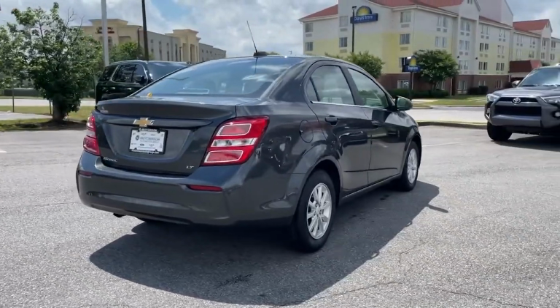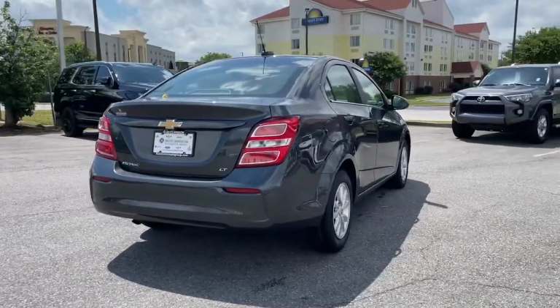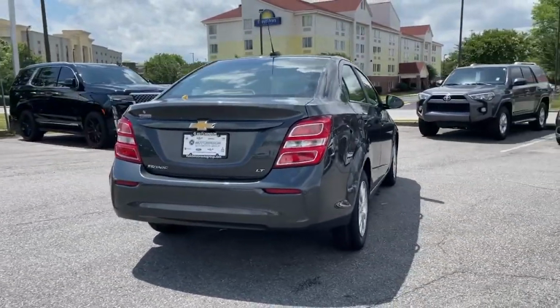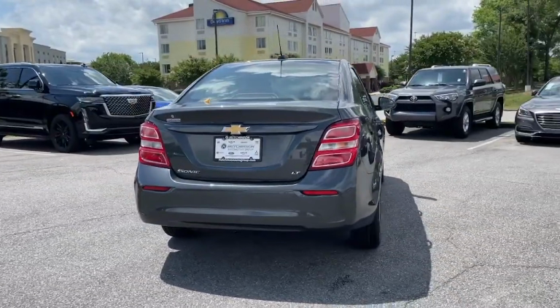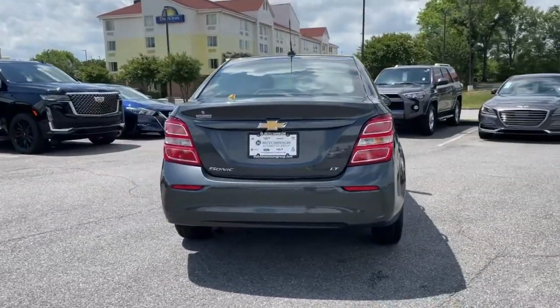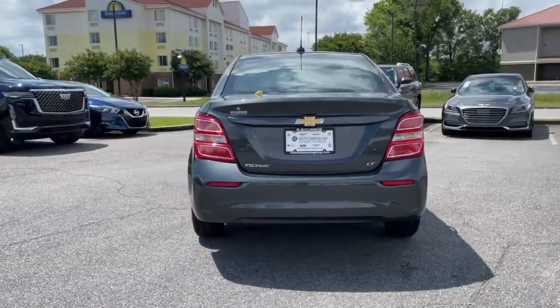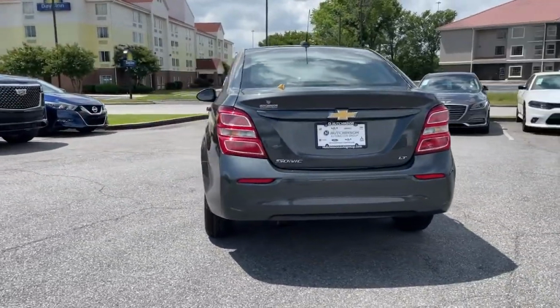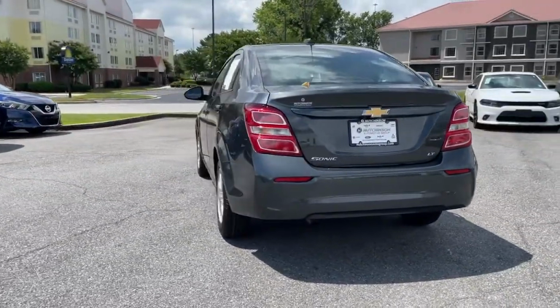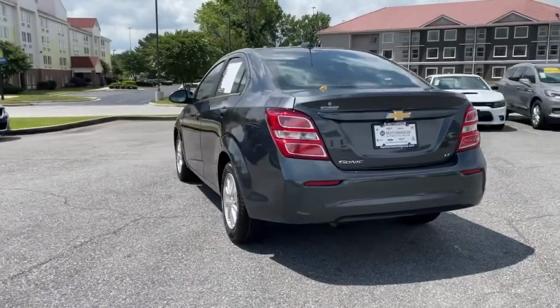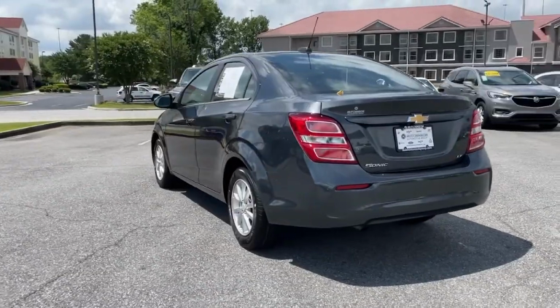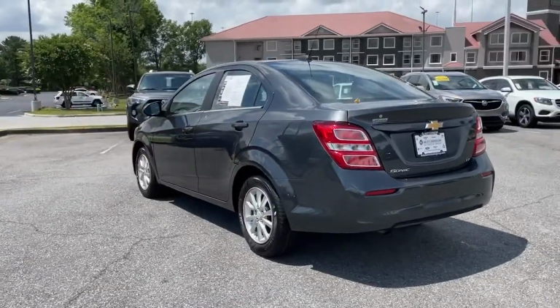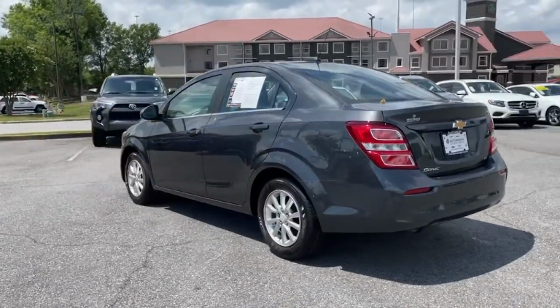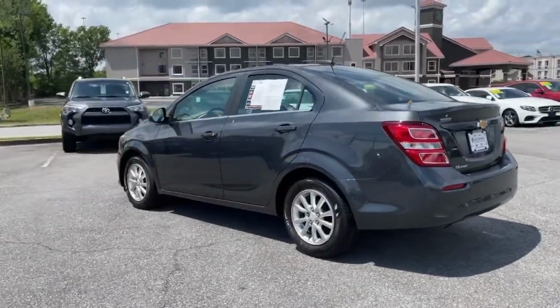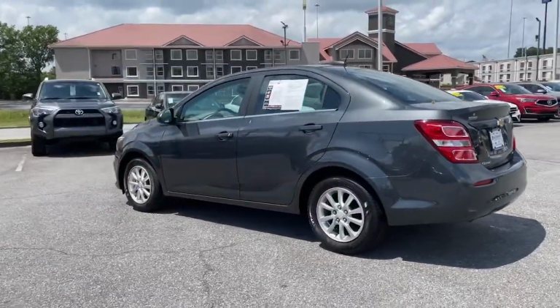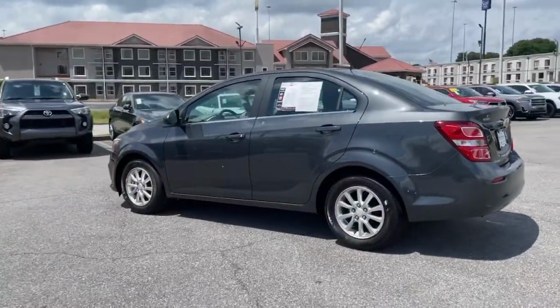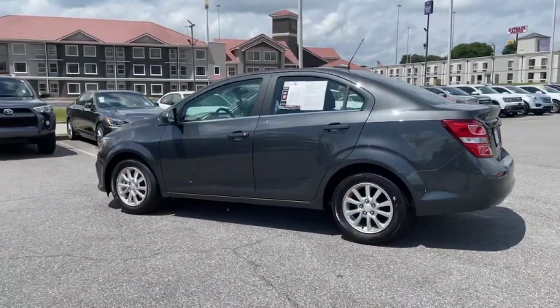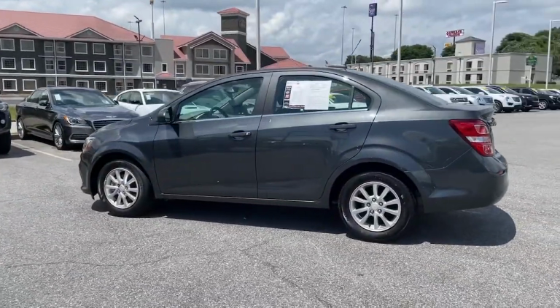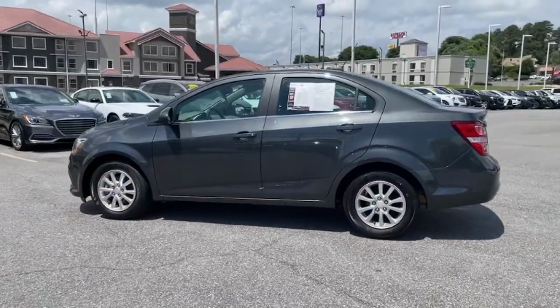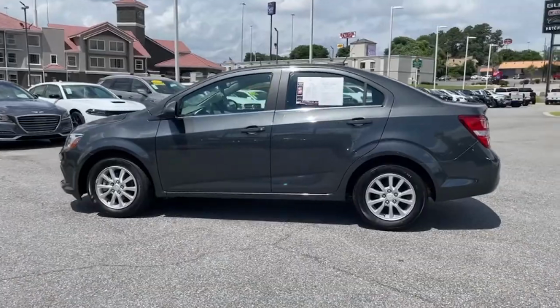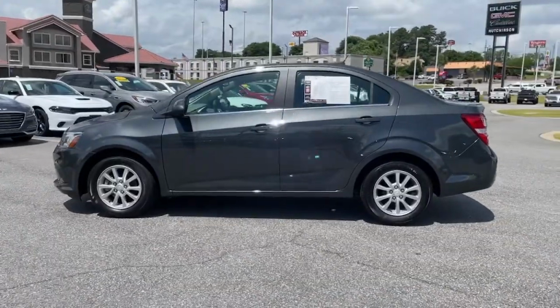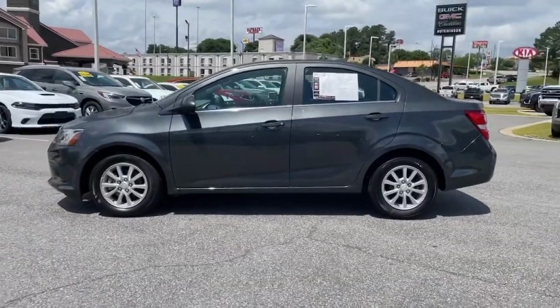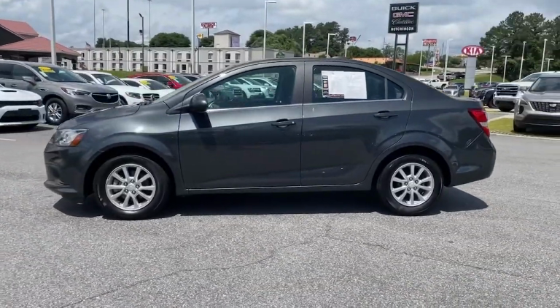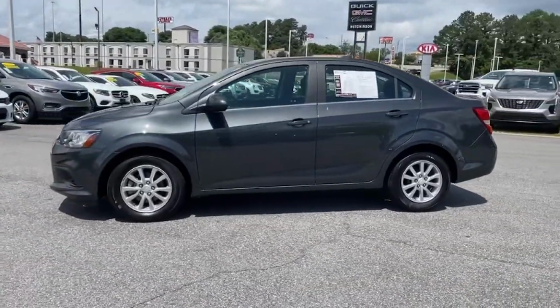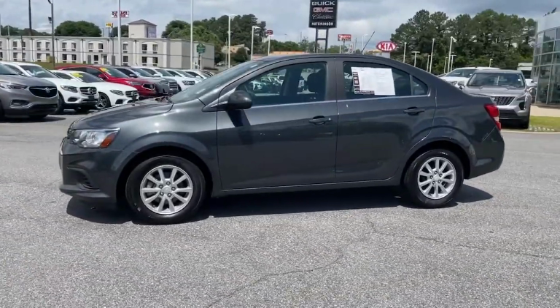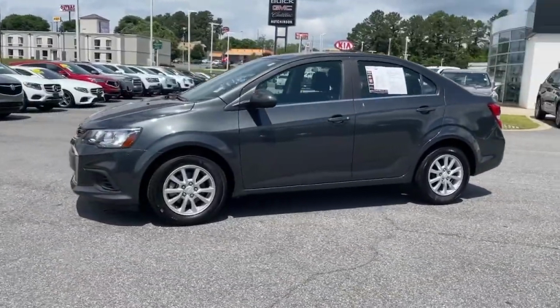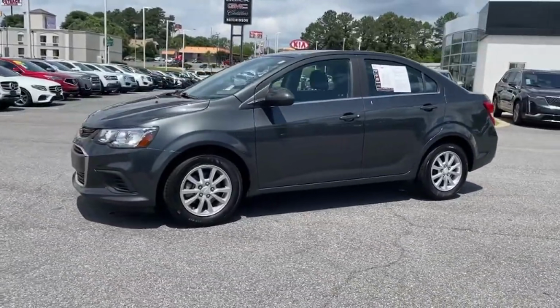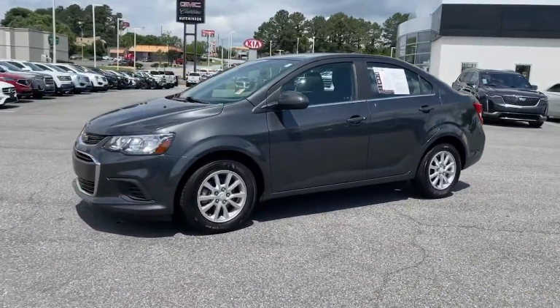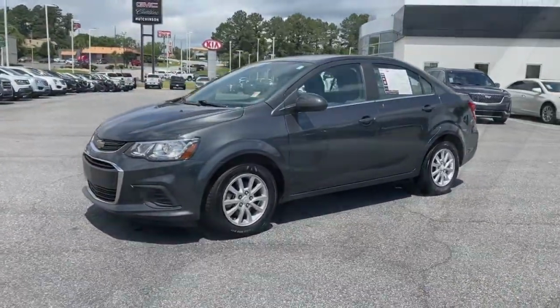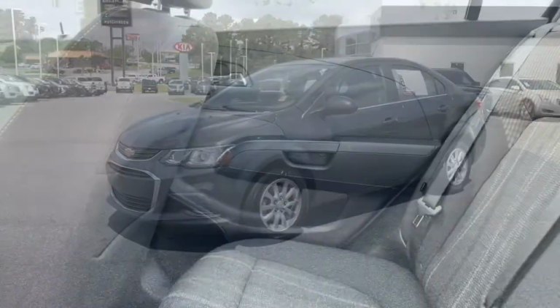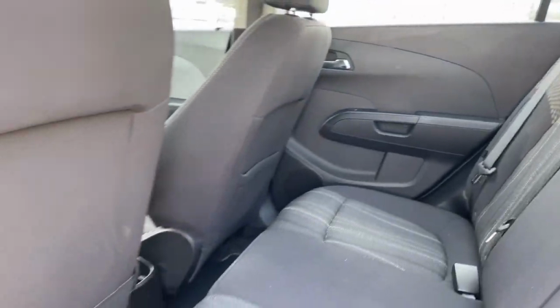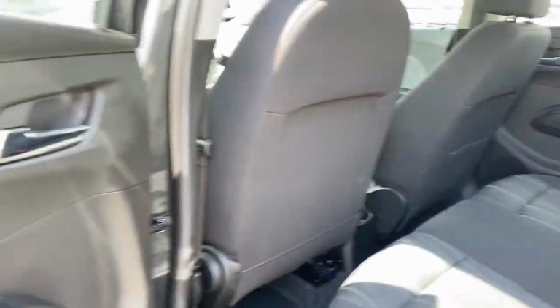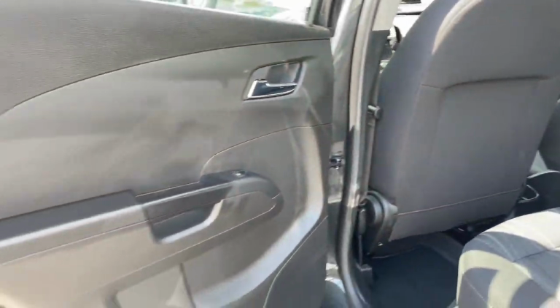These are just some of the great options this vehicle comes with: keyless entry, electronic stability control, aluminum wheels, intermittent wipers, tire pressure monitoring system, trip computer, power windows, bucket seats, and power steering.